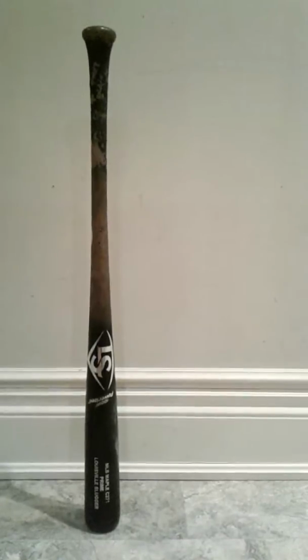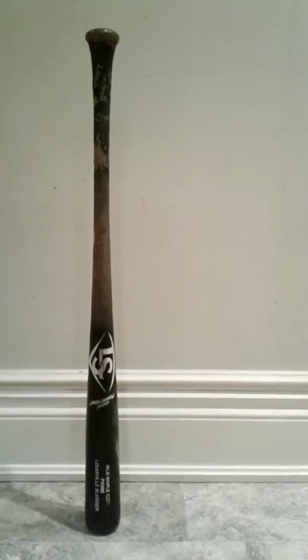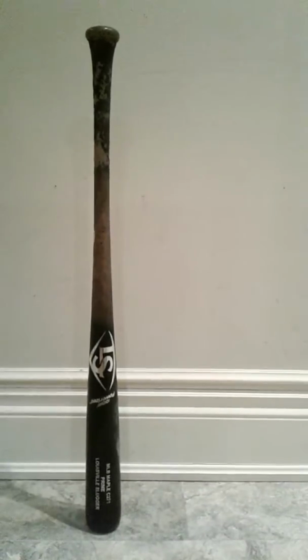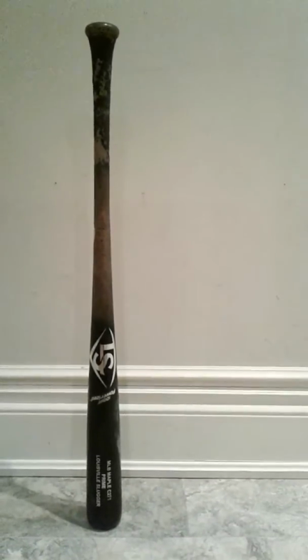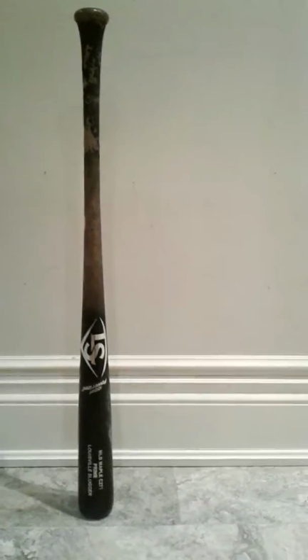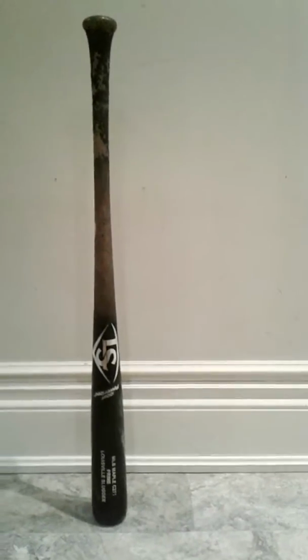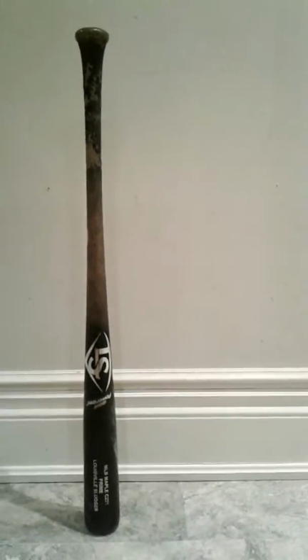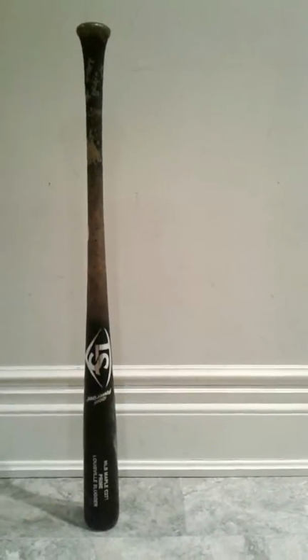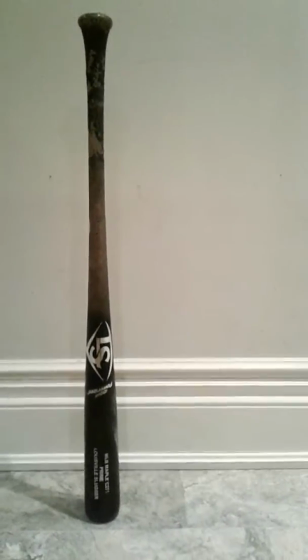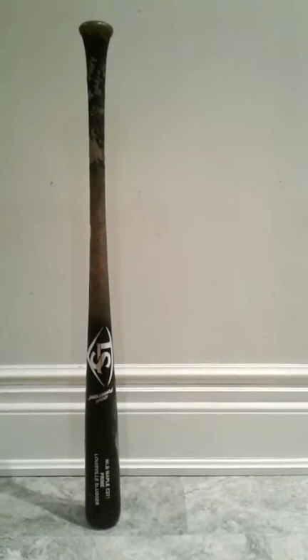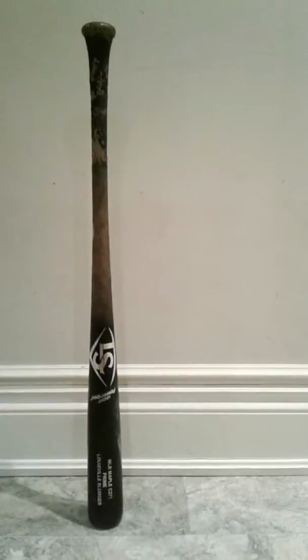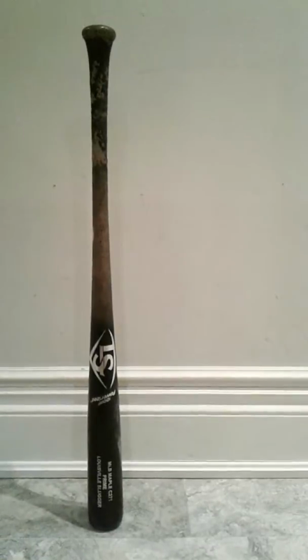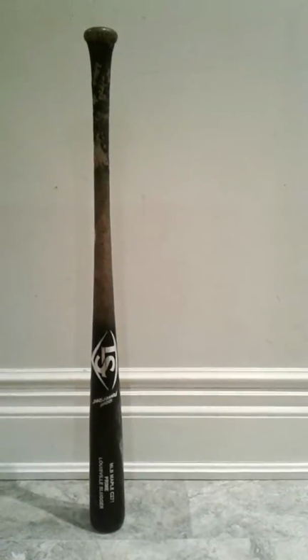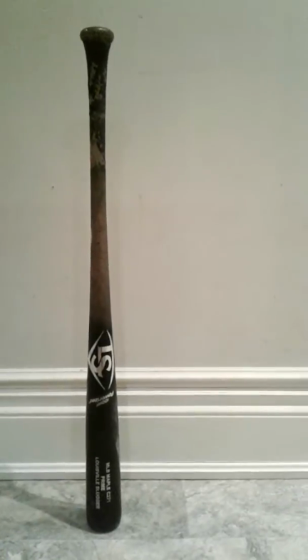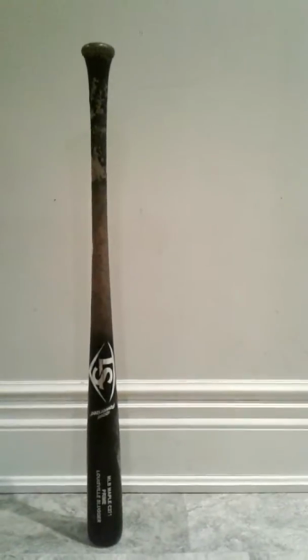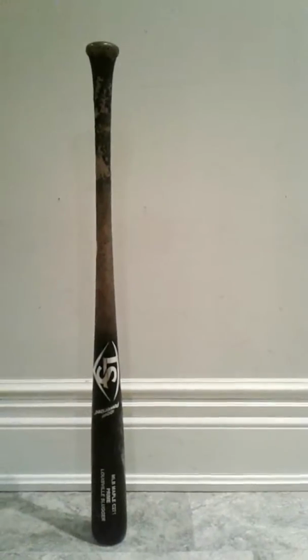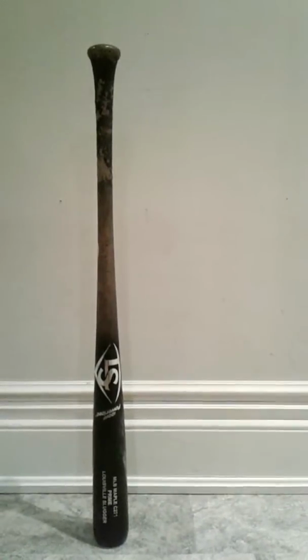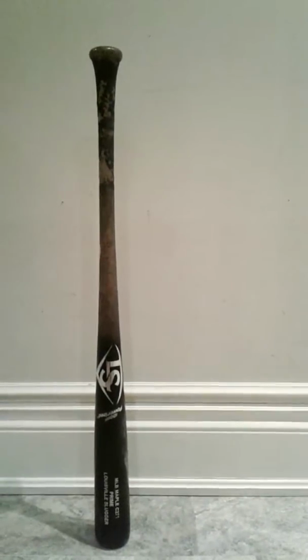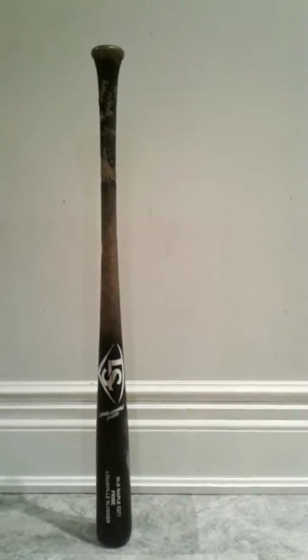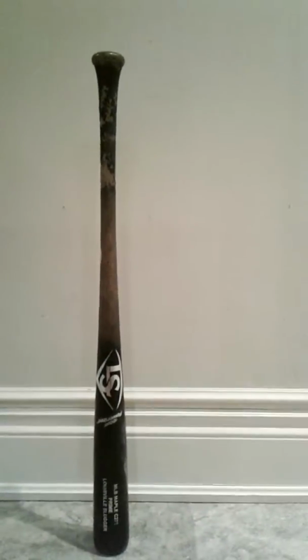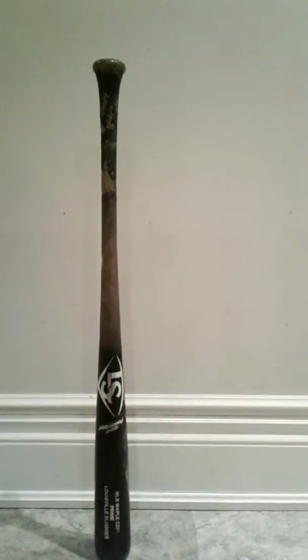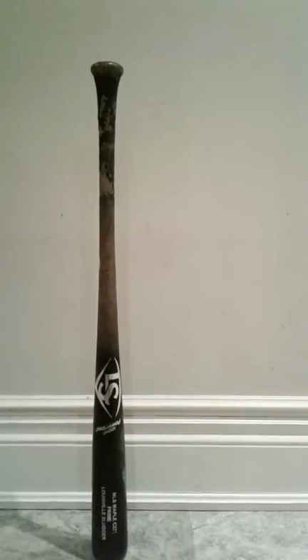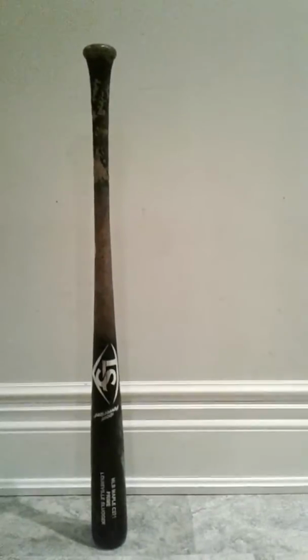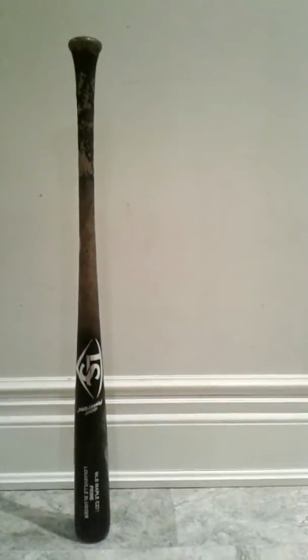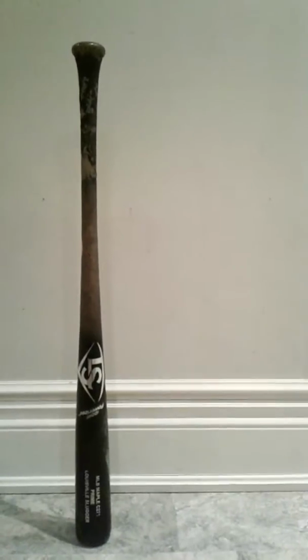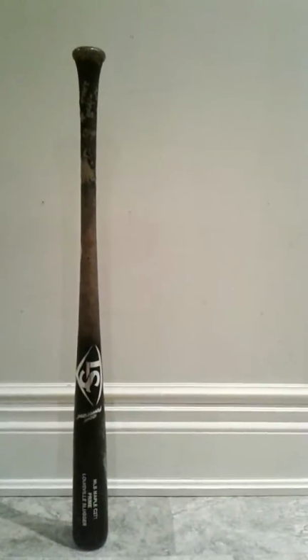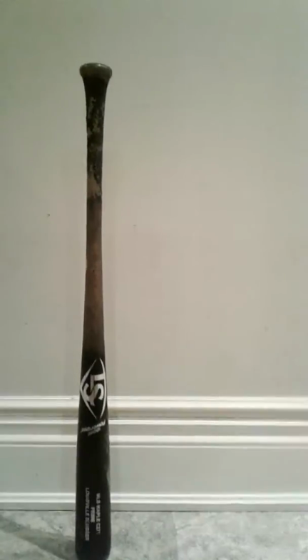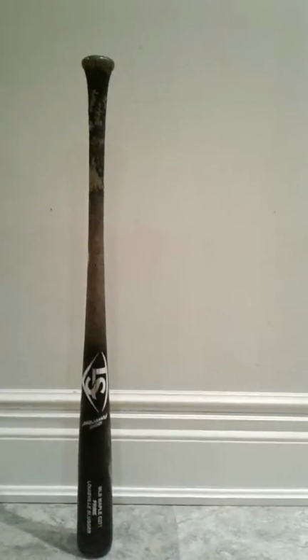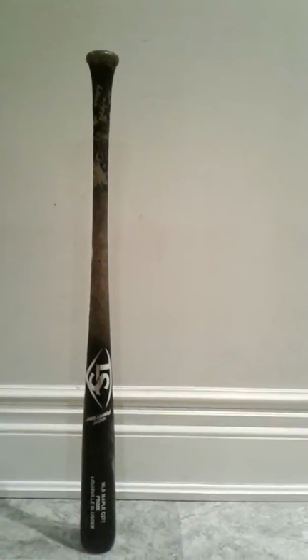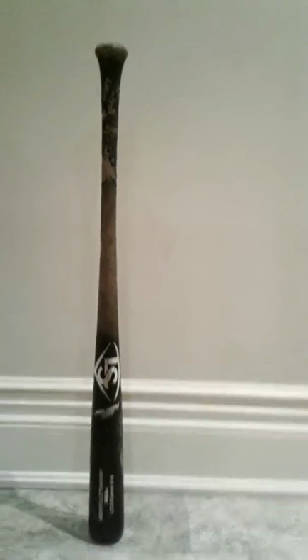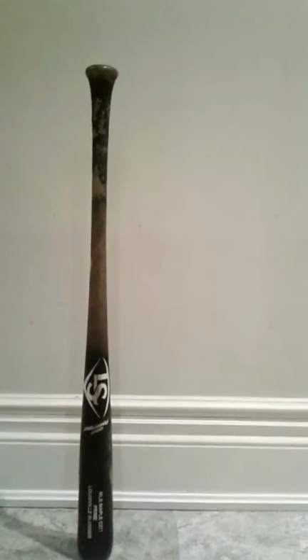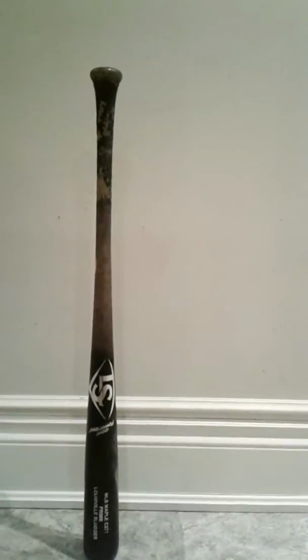I personally love these Louisville bats. I think I'm going to get a couple more just because of how much I love them. I did not go with Lizard Skin on this one — I put Pine Tar on it, and I like how that turned out. I like the Pine Tar.